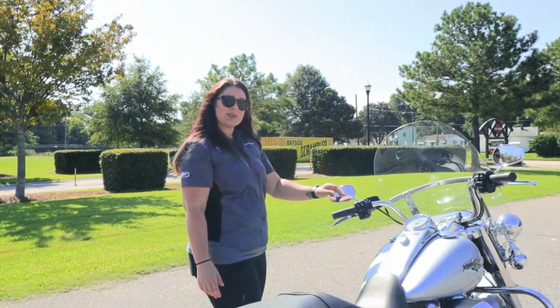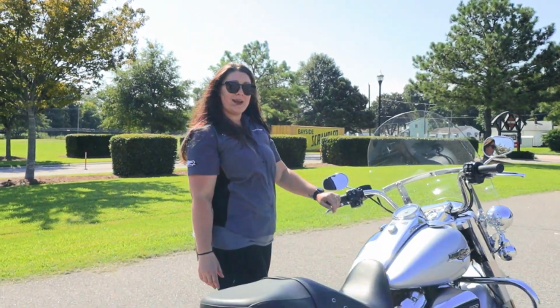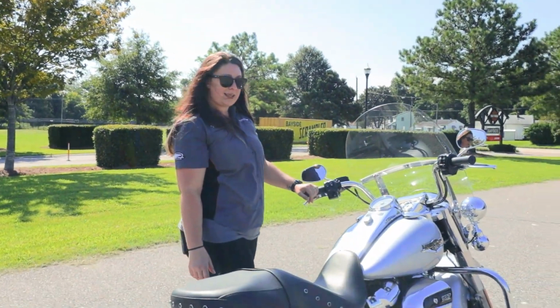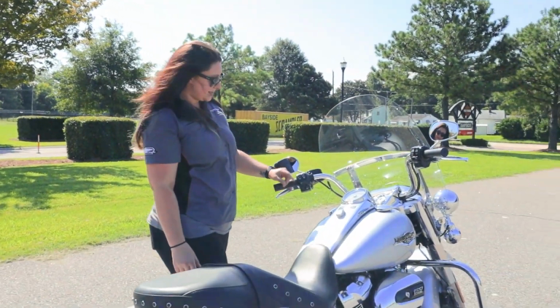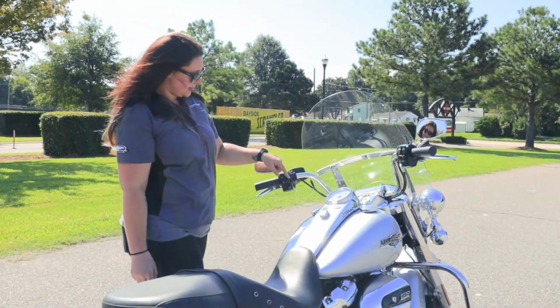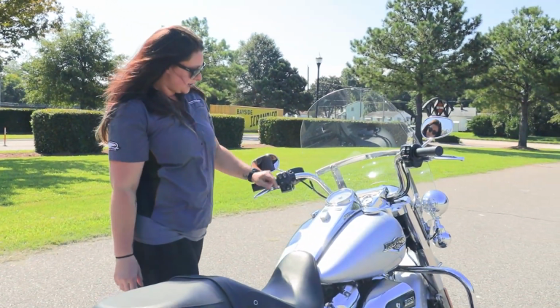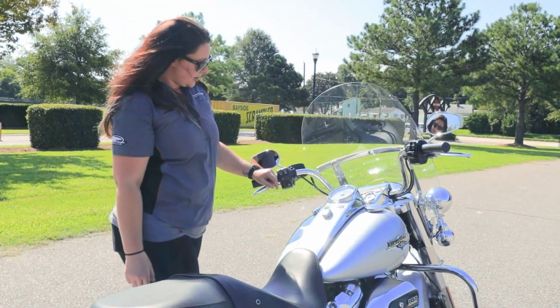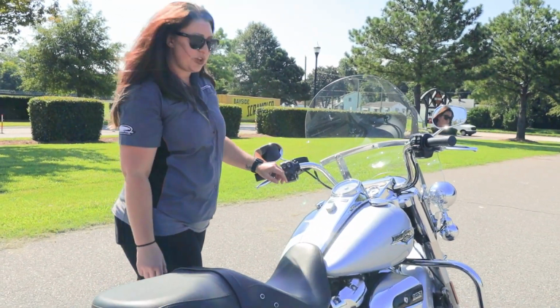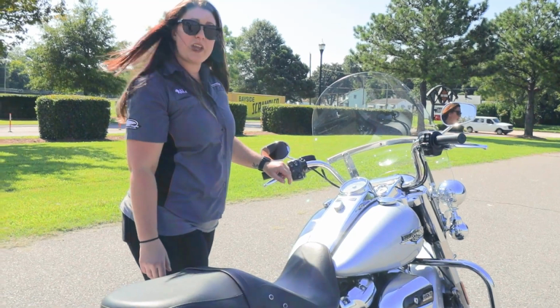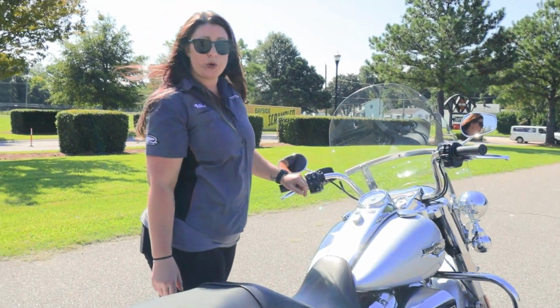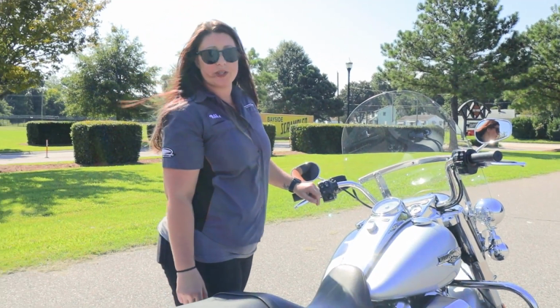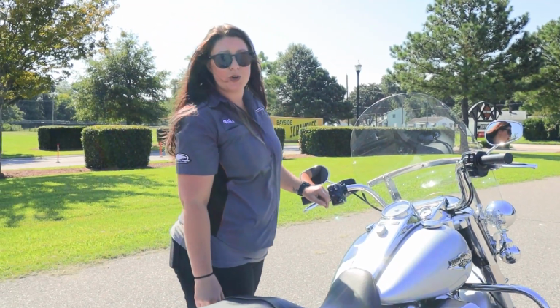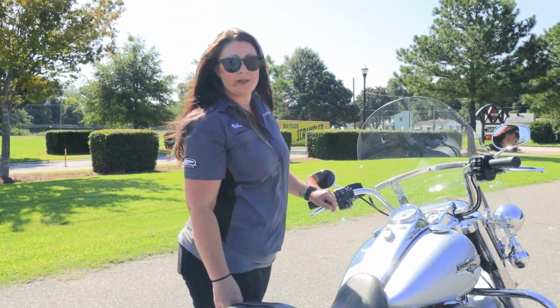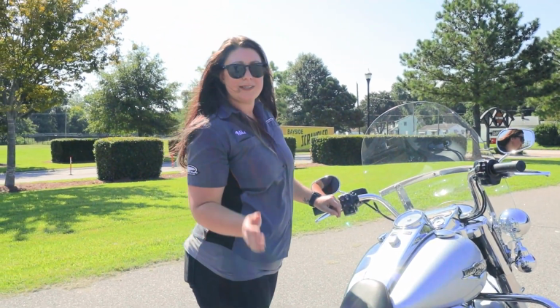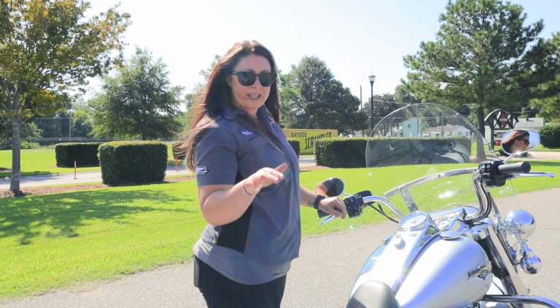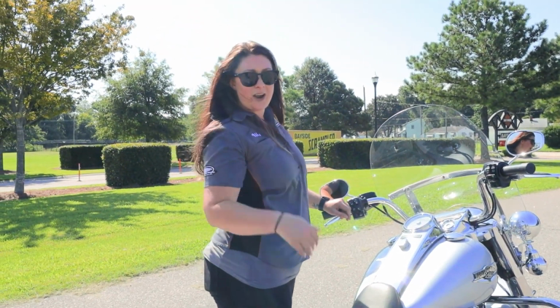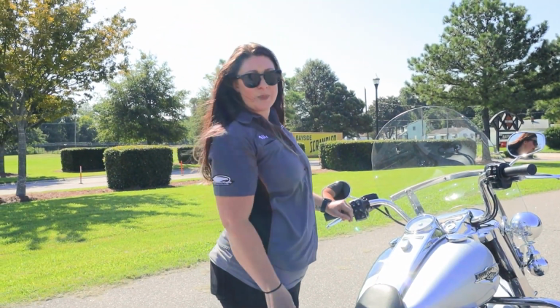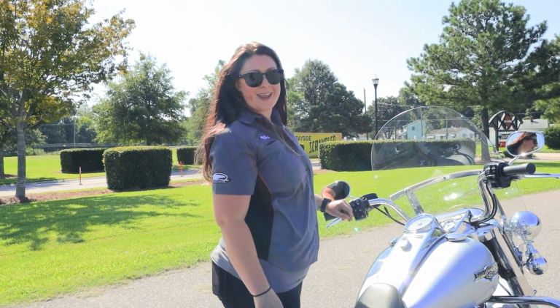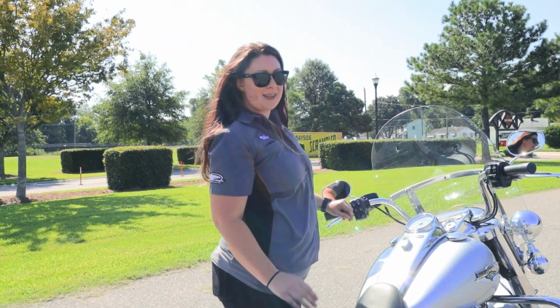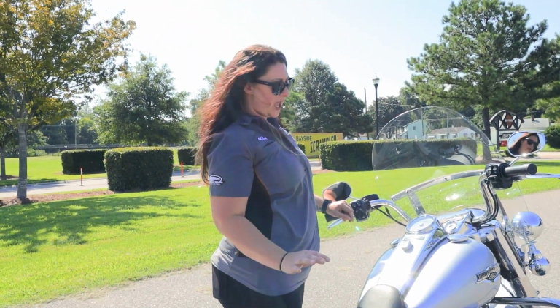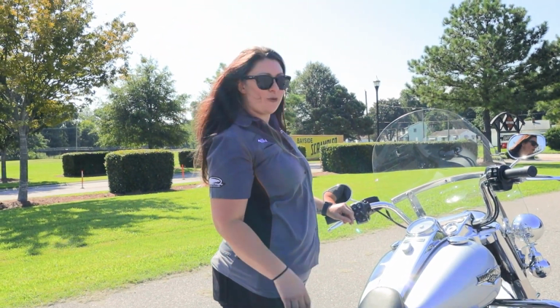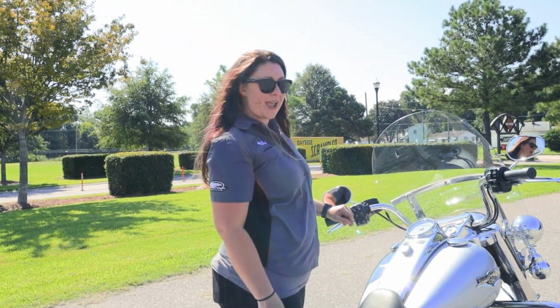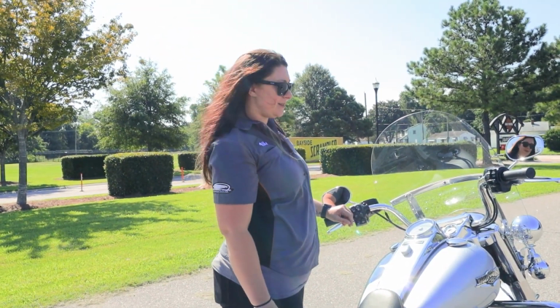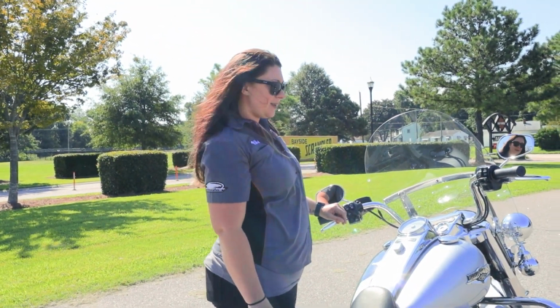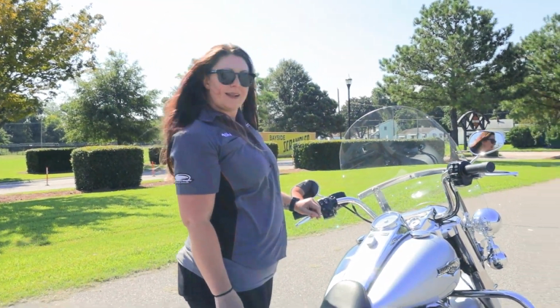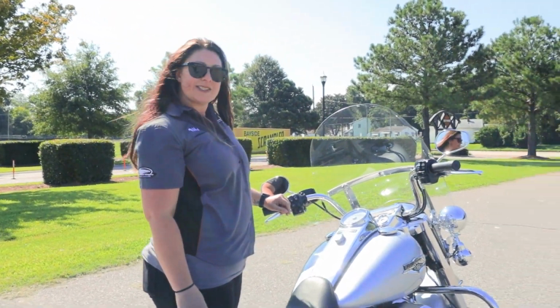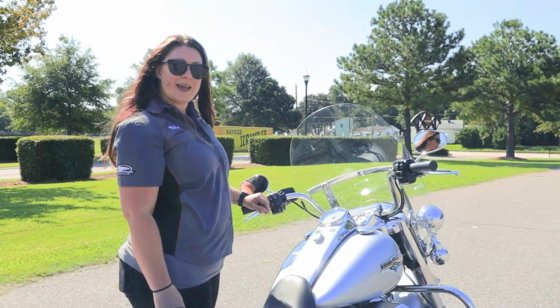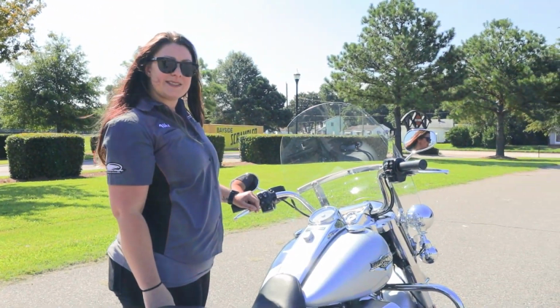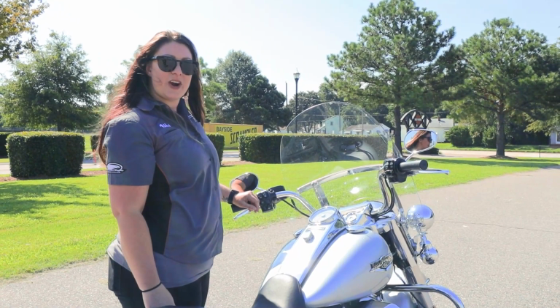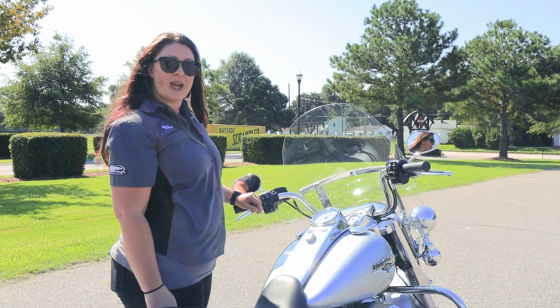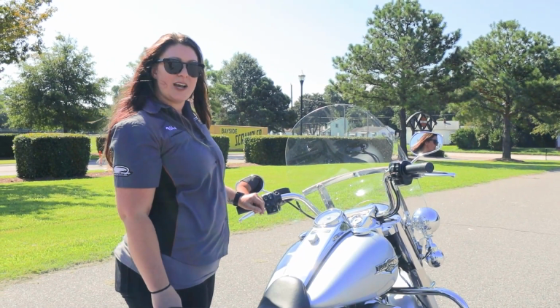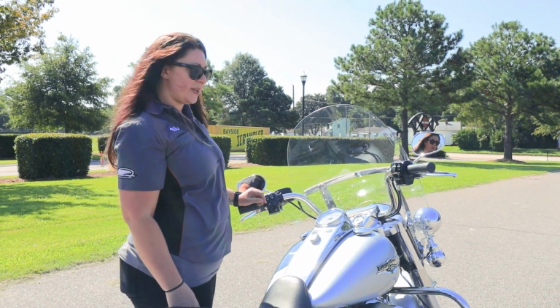Last but not least, you've got your cruise control — you can get on your bike and ride. Let's go ahead and start her up, shall we?